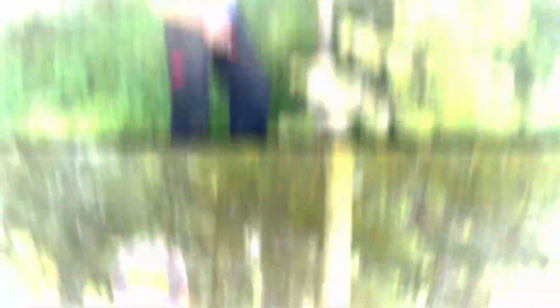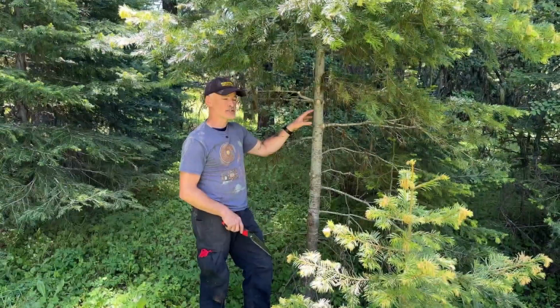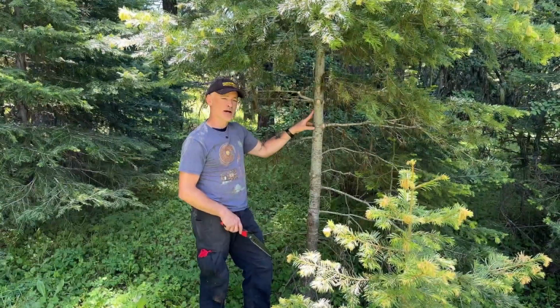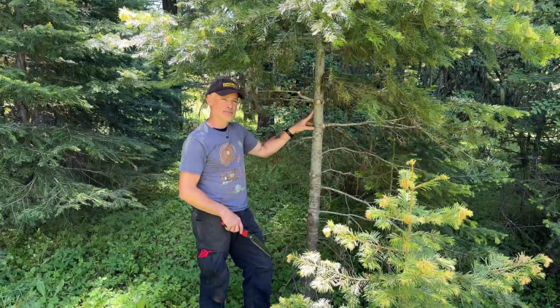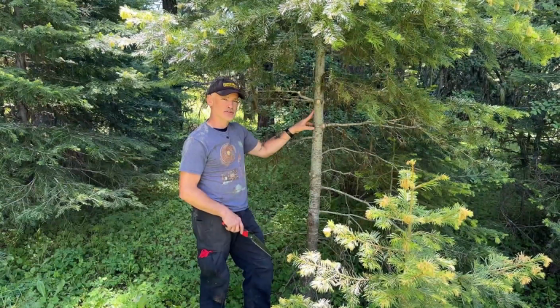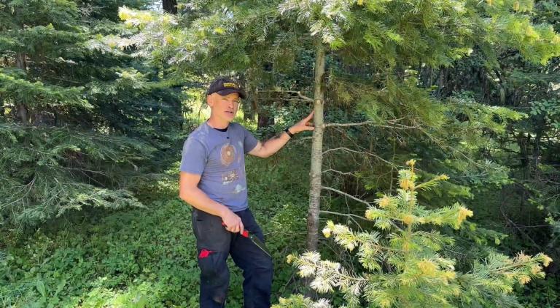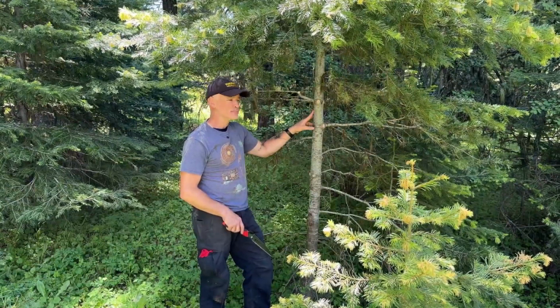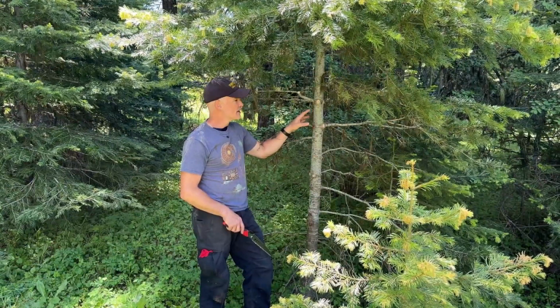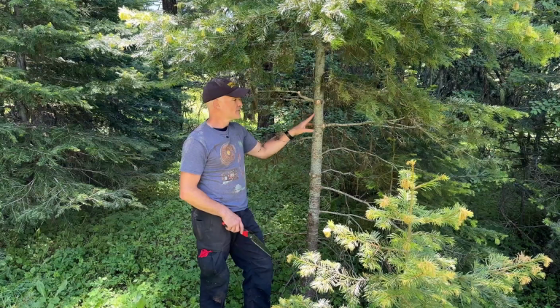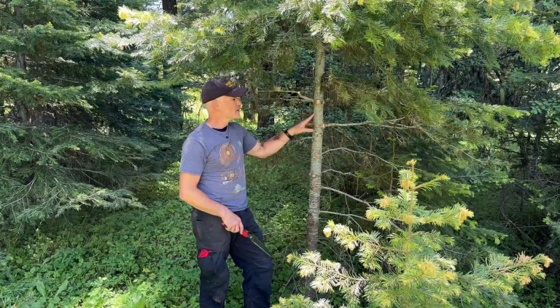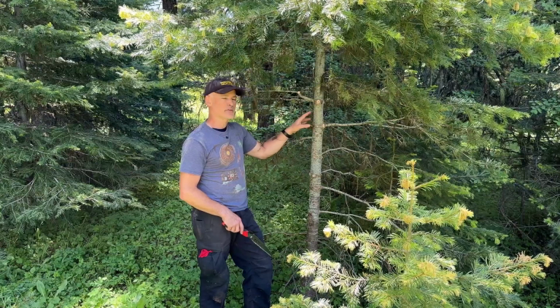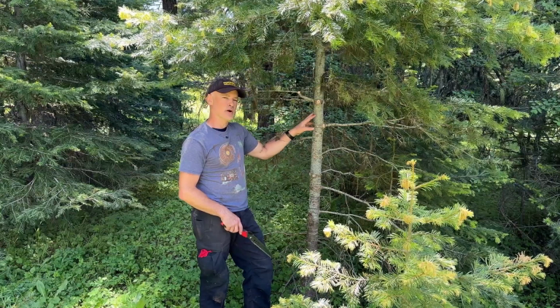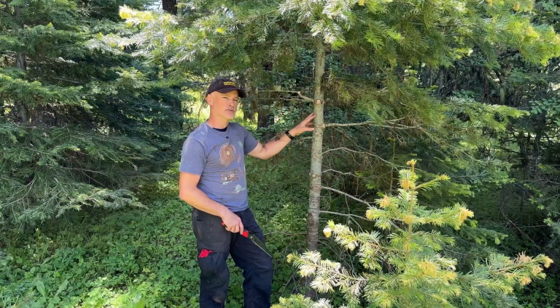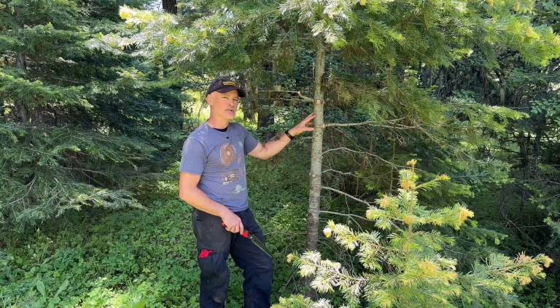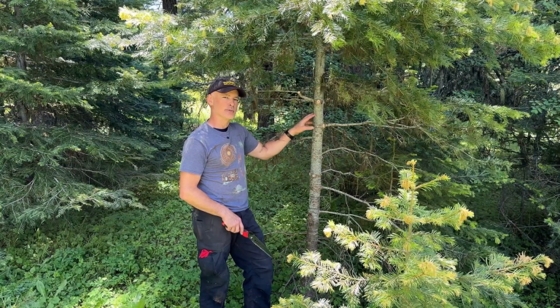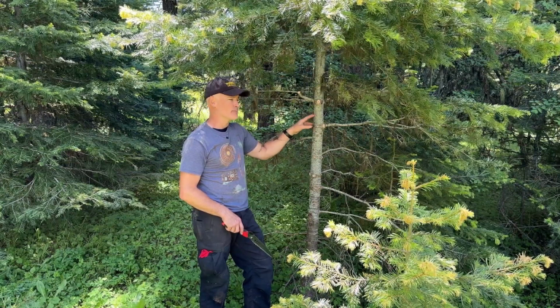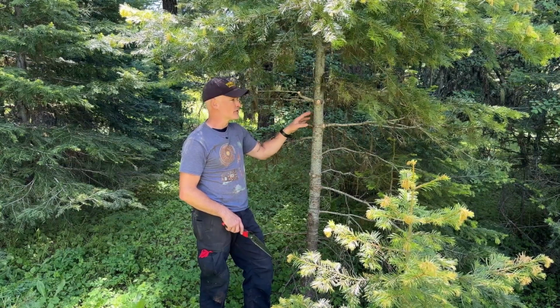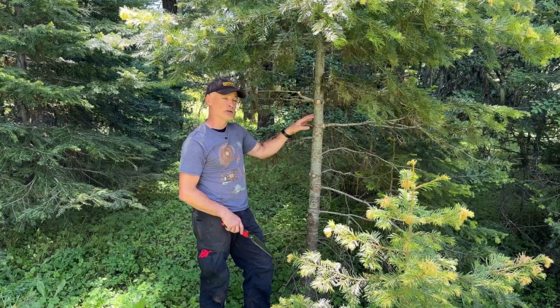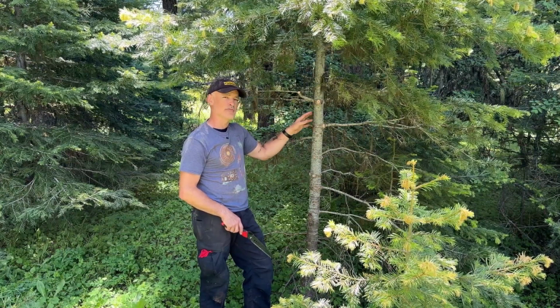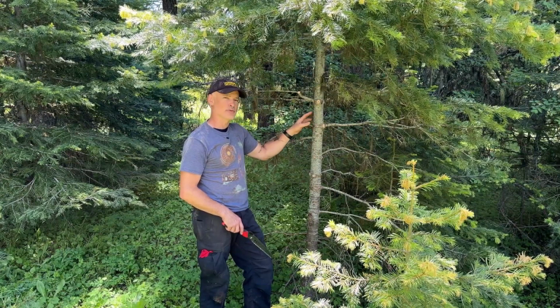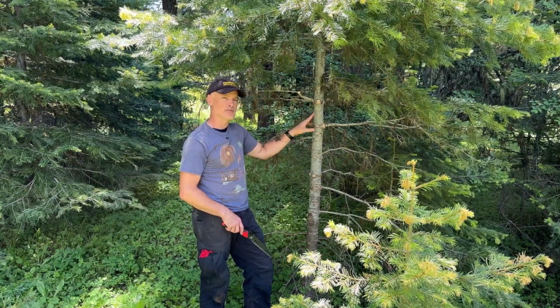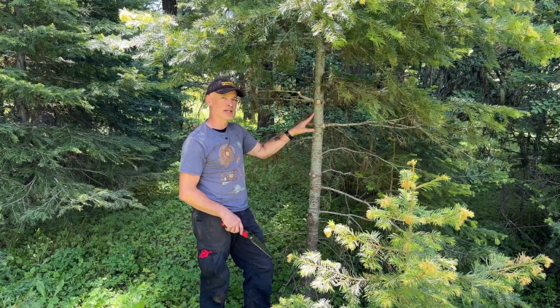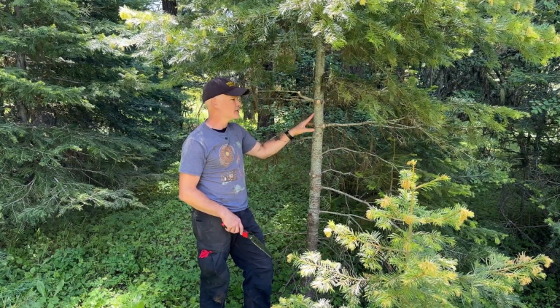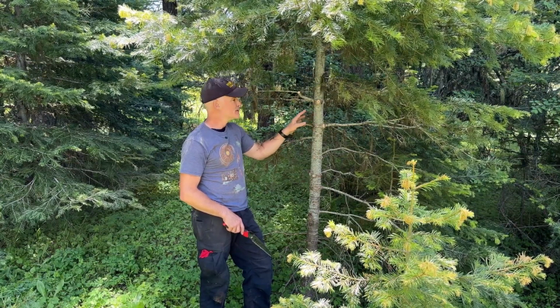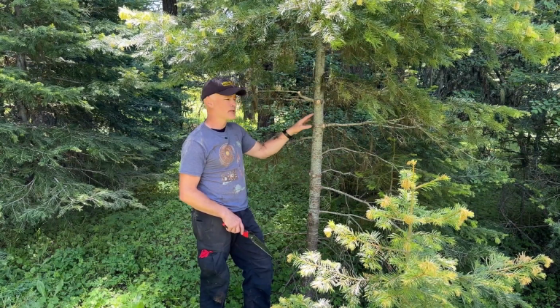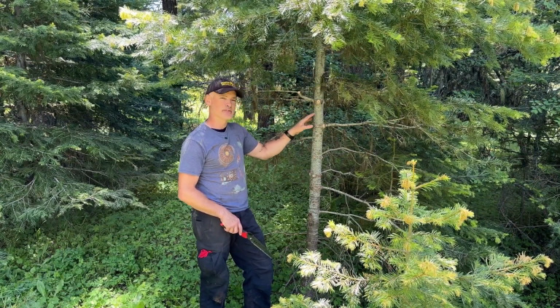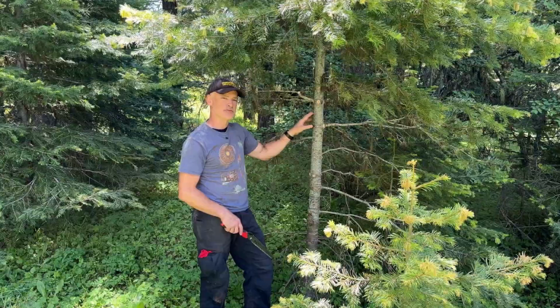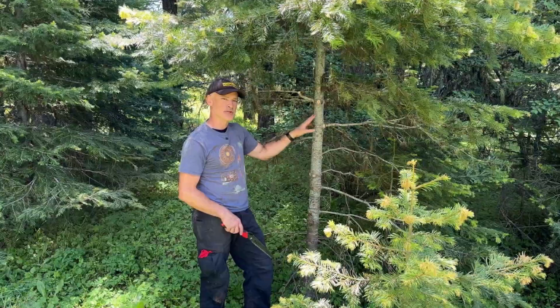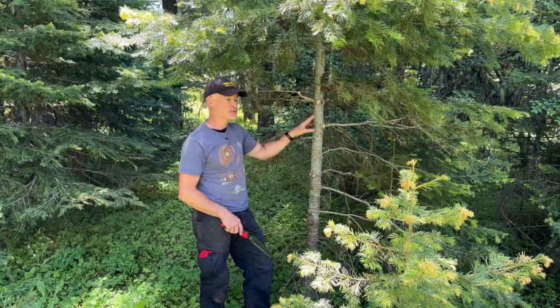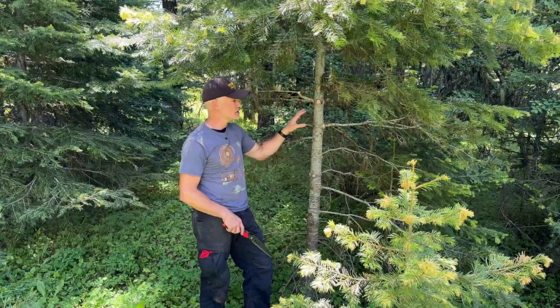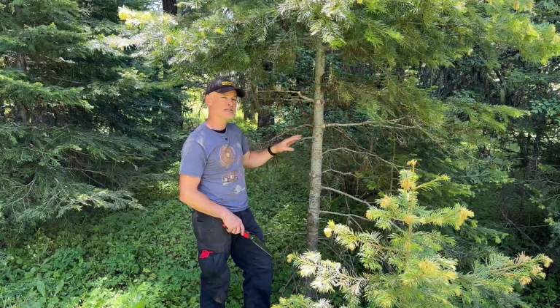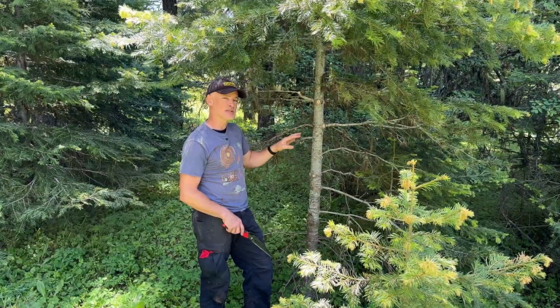As I'm high liming this tree, I remind myself that with smaller trees you don't want to remove any more than 28 to 40 percent of the canopy, depending on the type of tree, especially at this age.